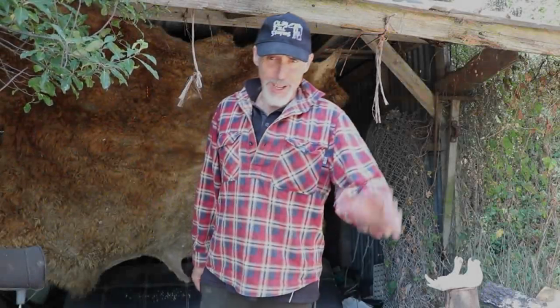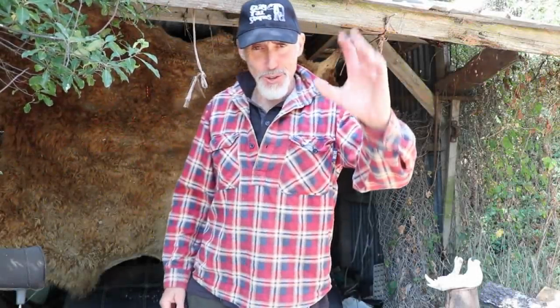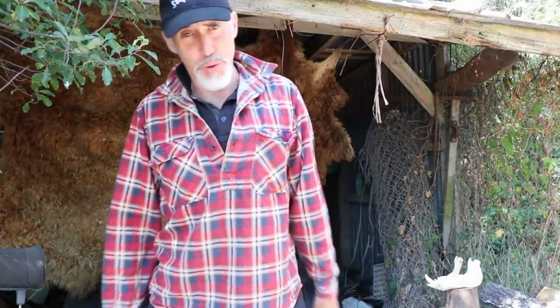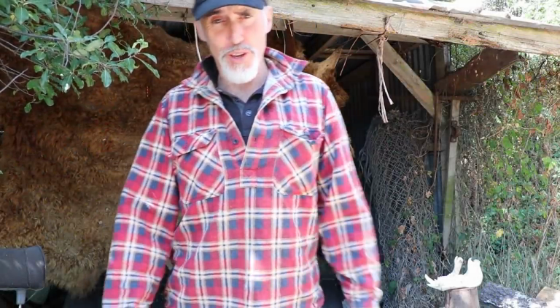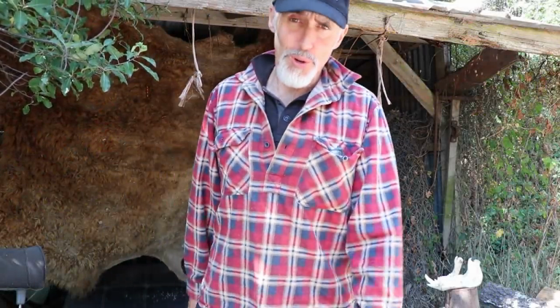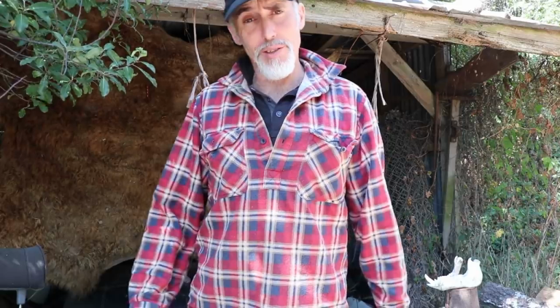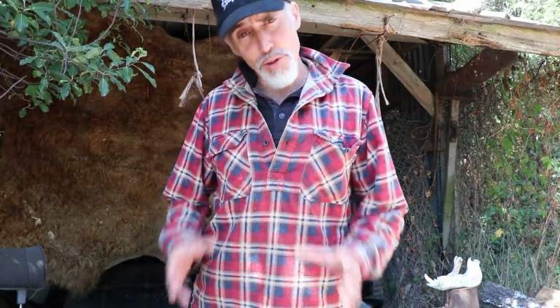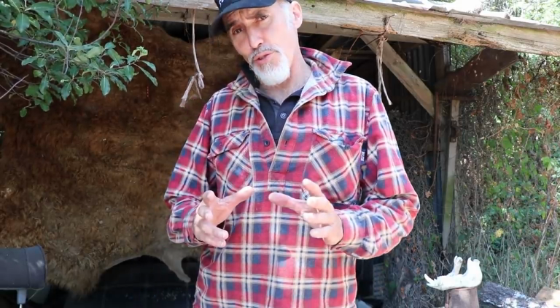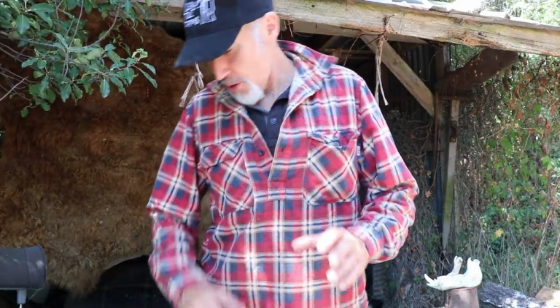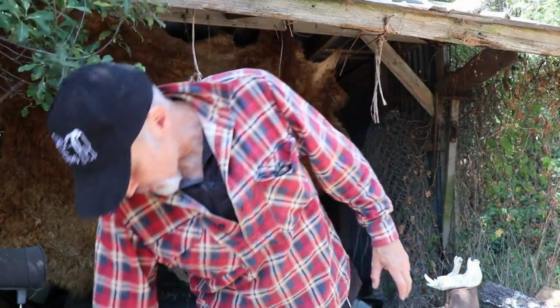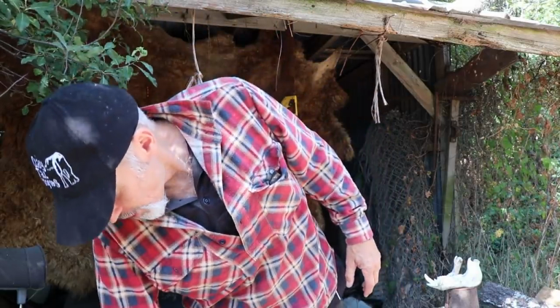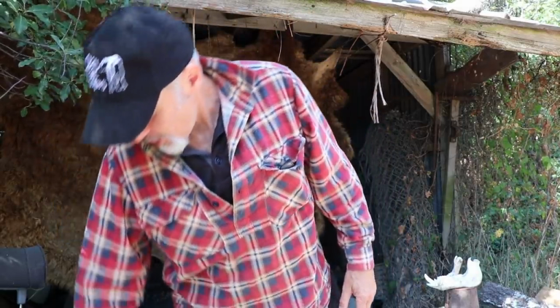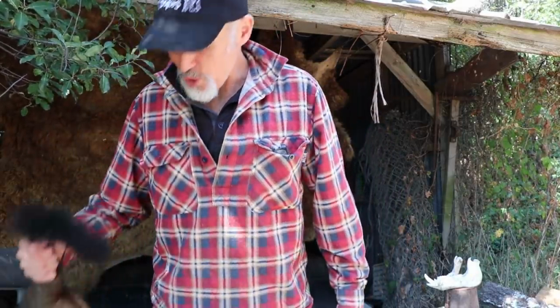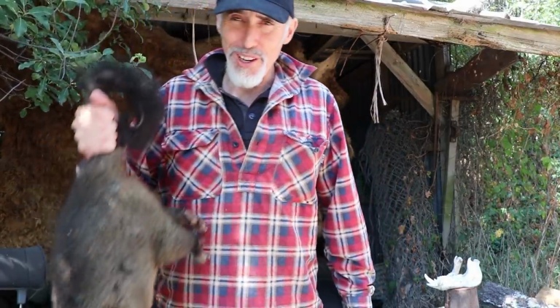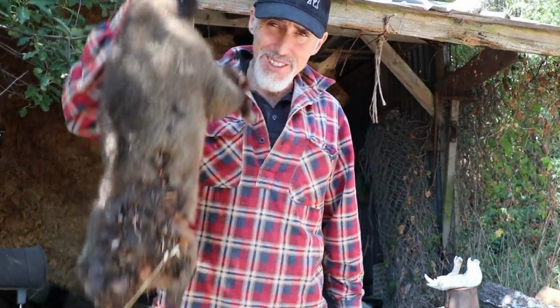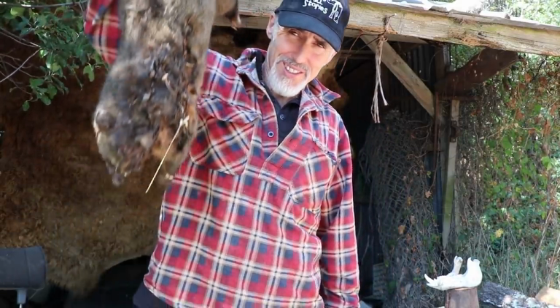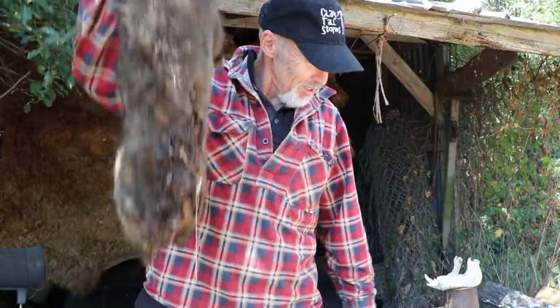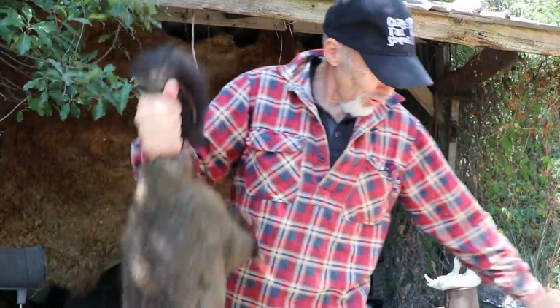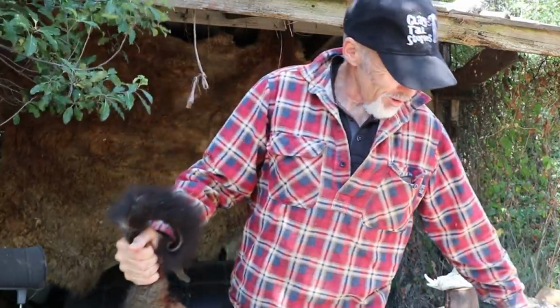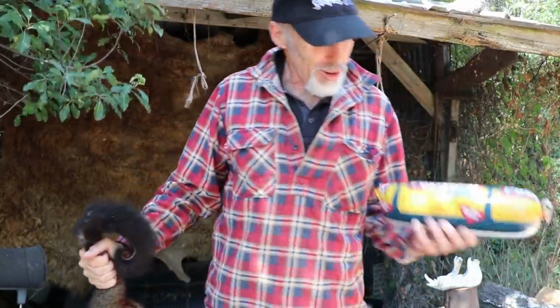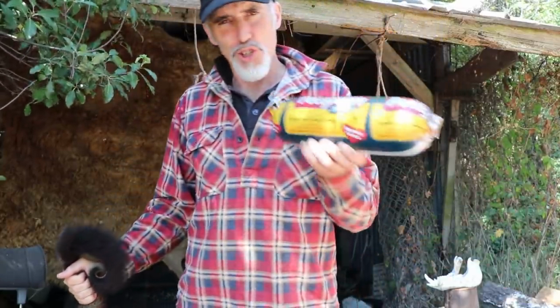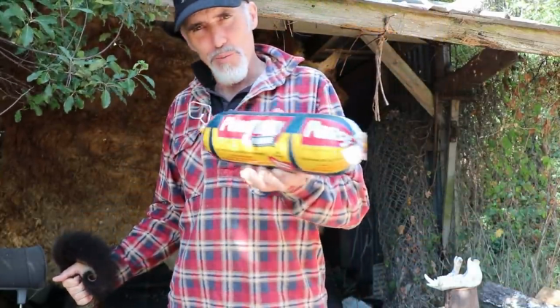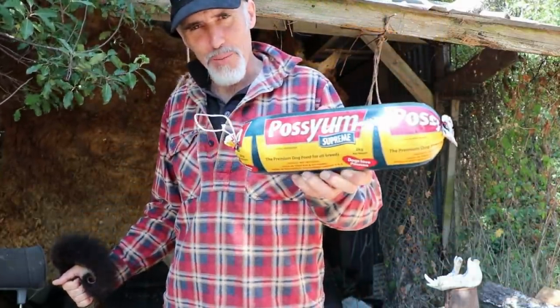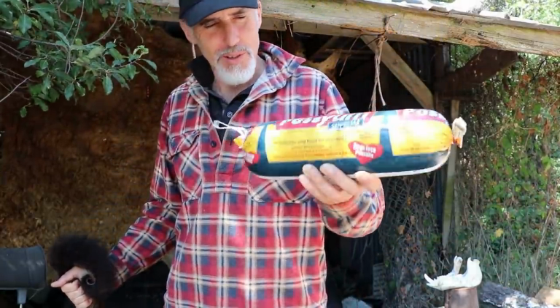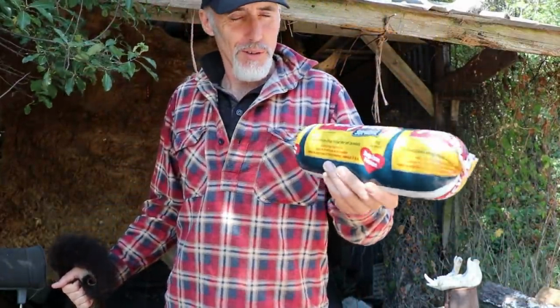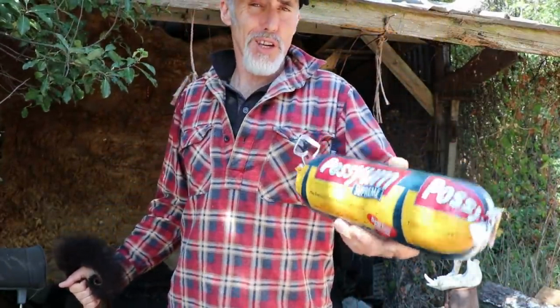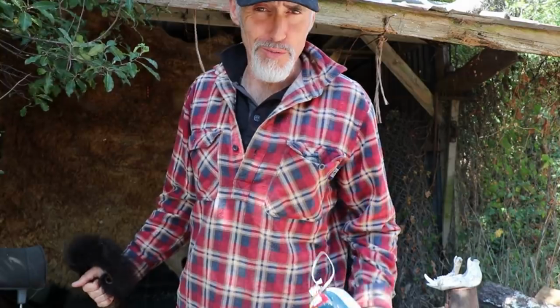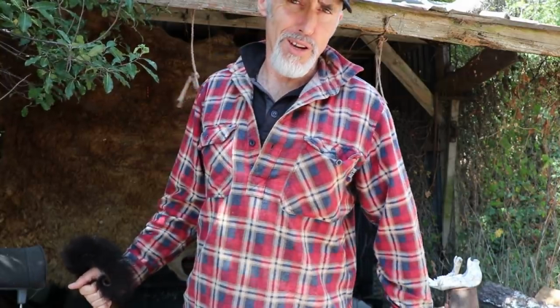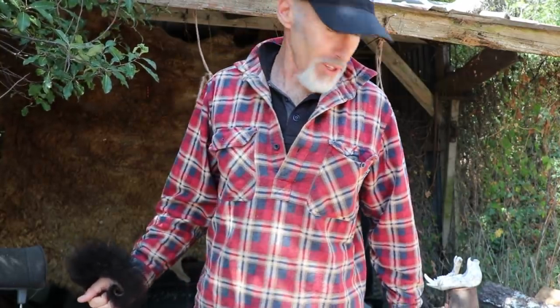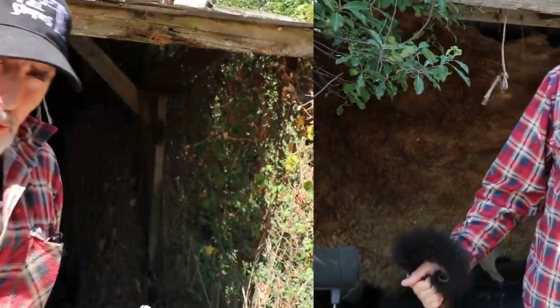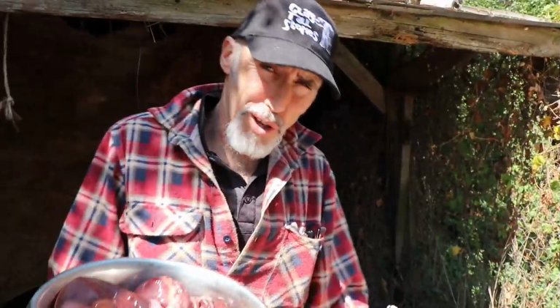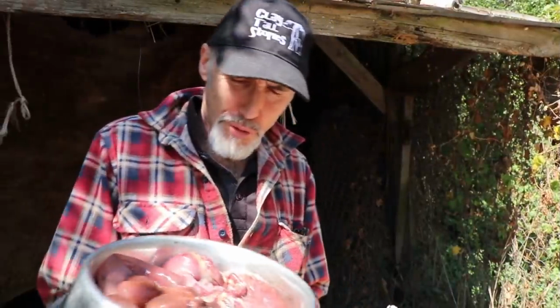G'day guys and girls, here's a question for you — what do you reckon has the most nutritional value for your dog: a whole possum like that, or a roll of this? We'll answer that question a bit later on in this video.